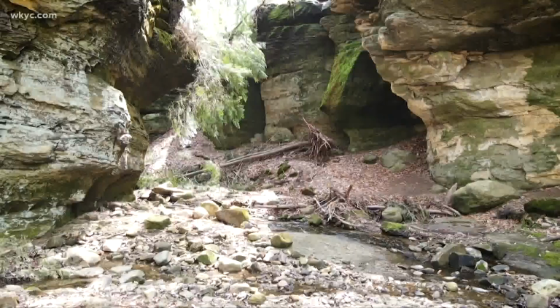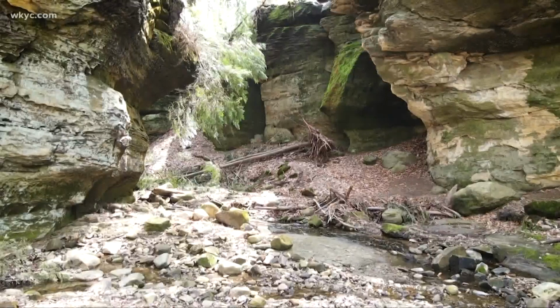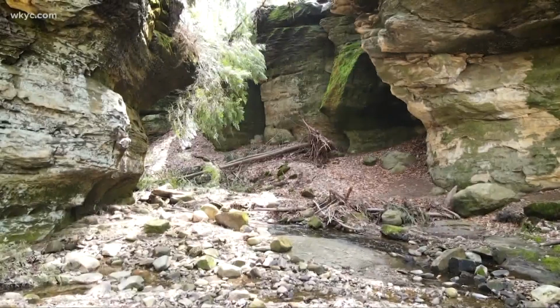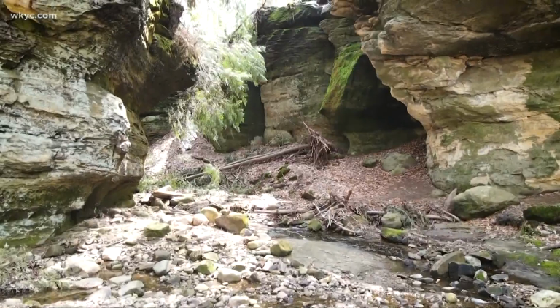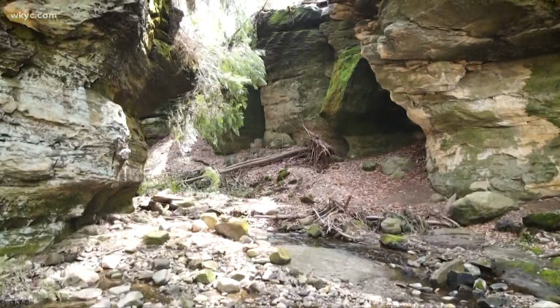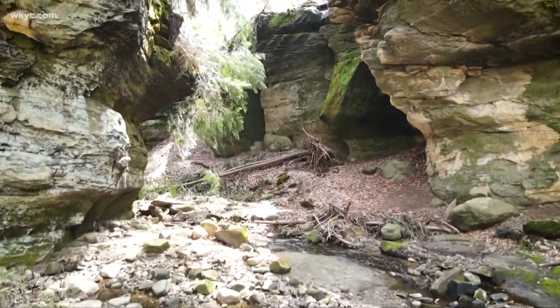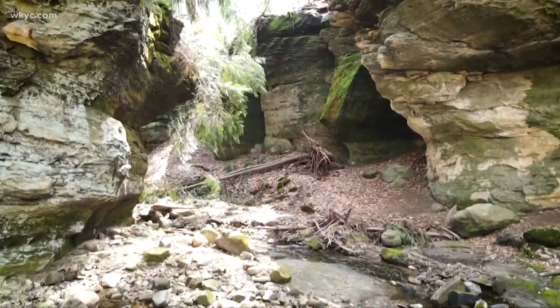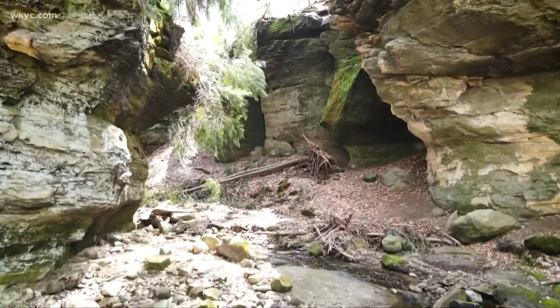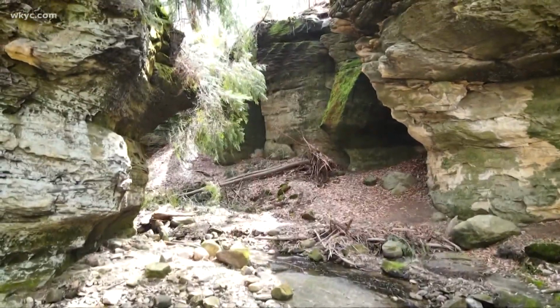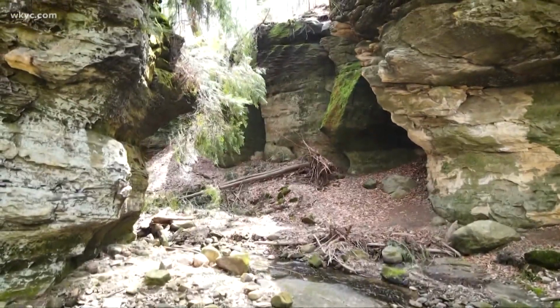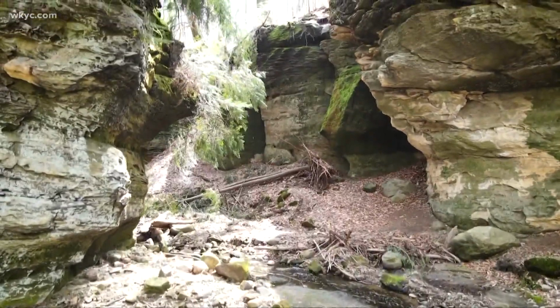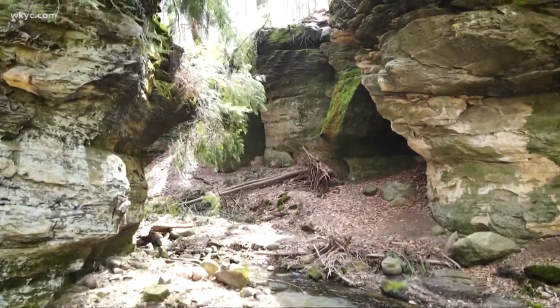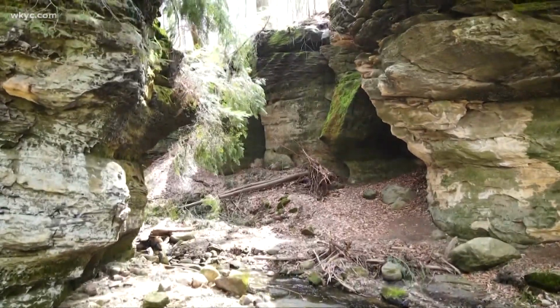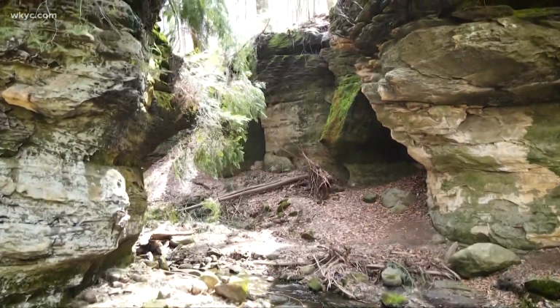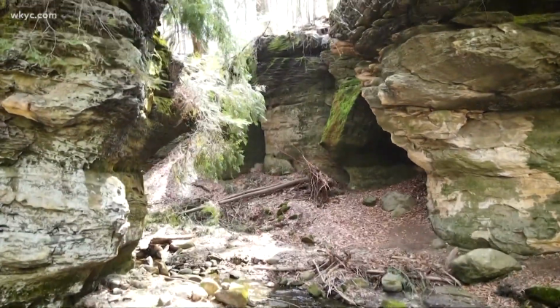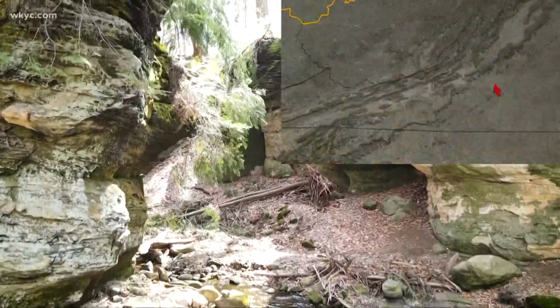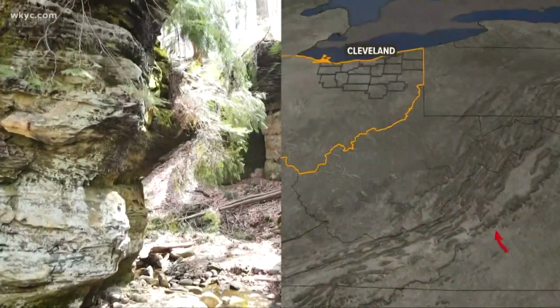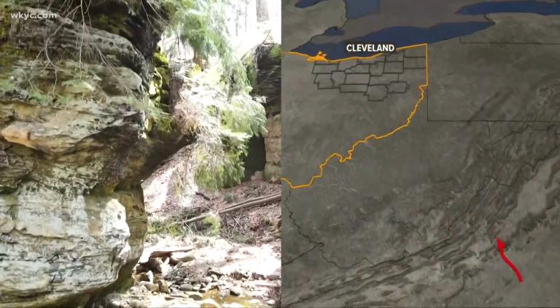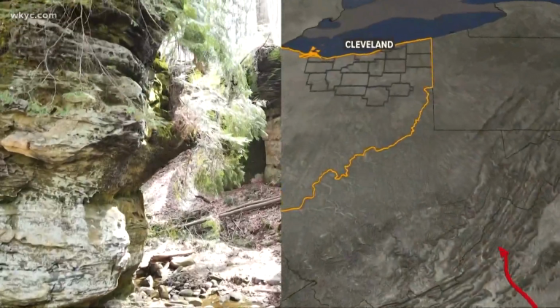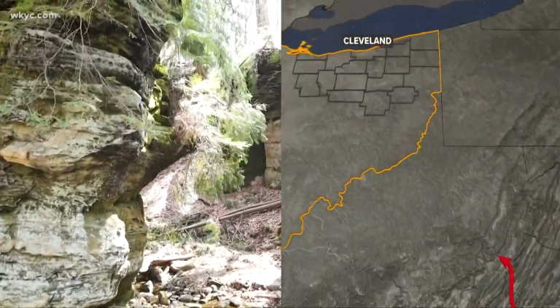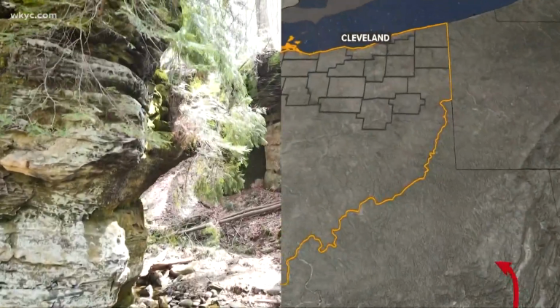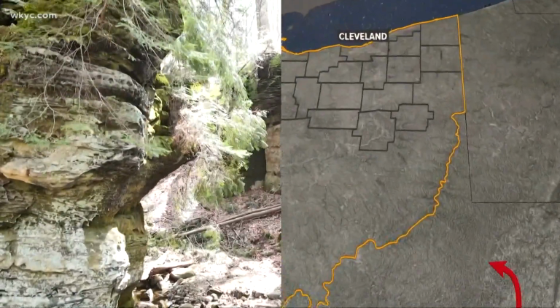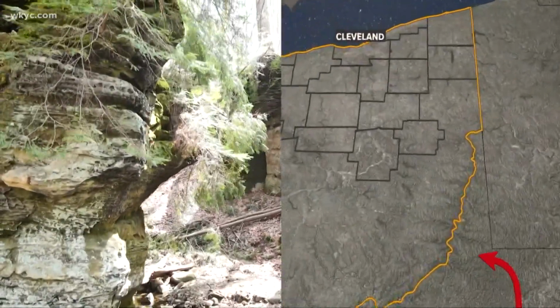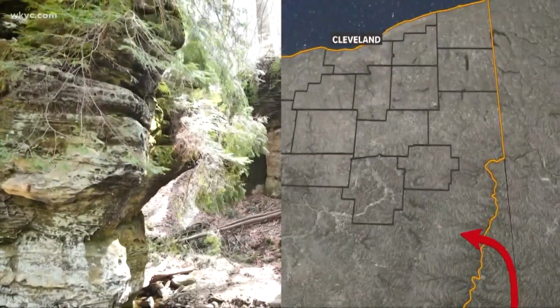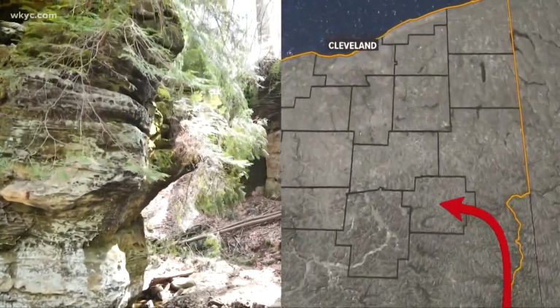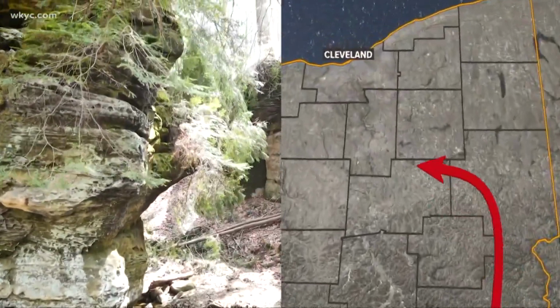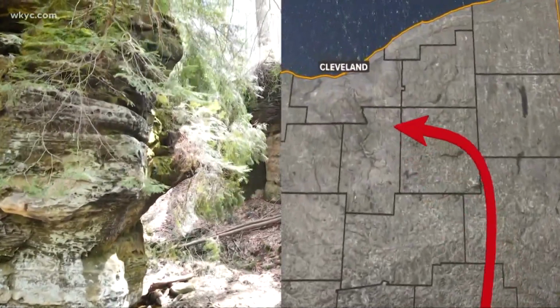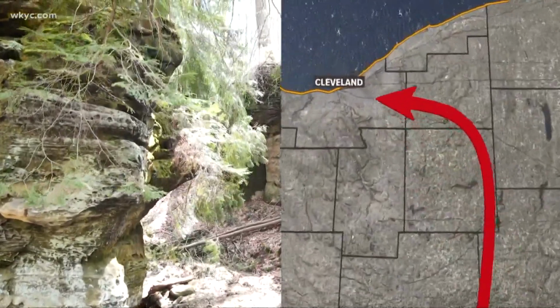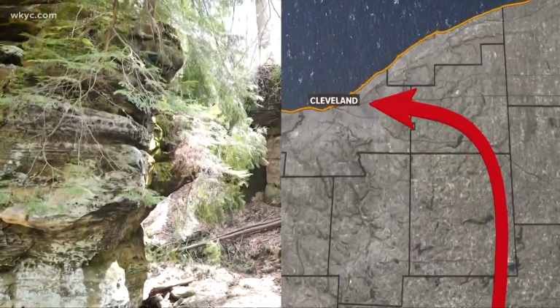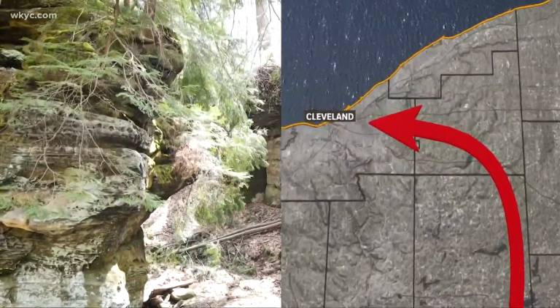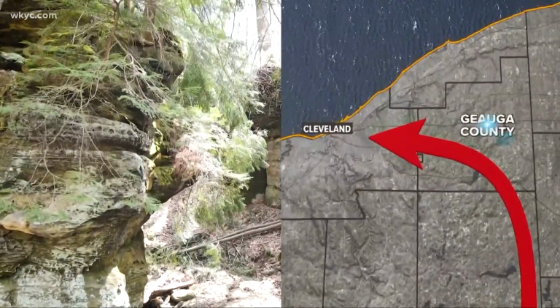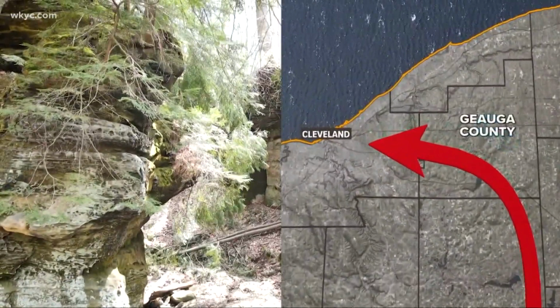Because the Underground Railroad was such a secretive thing, we don't have any concrete proof that they did come through. They did come through Geauga County. My gut tells me they might have hid out here on their journey north to Canada.